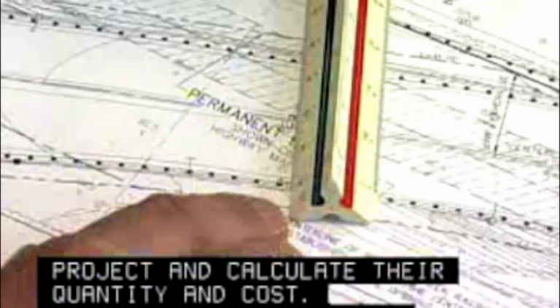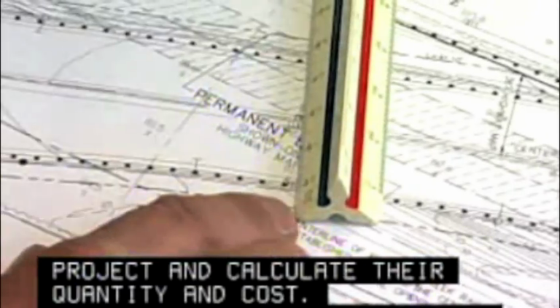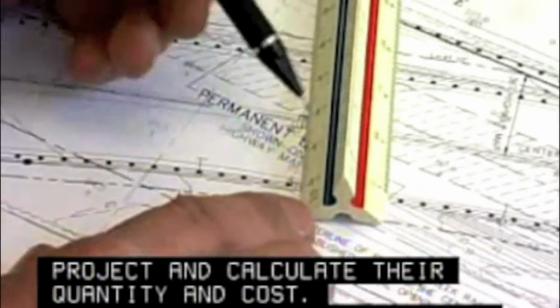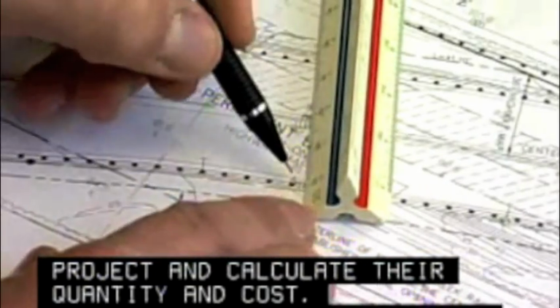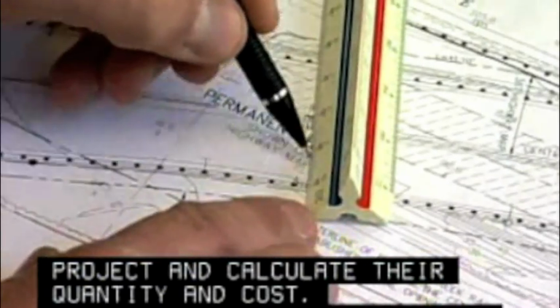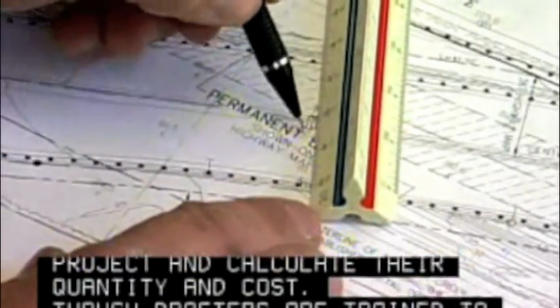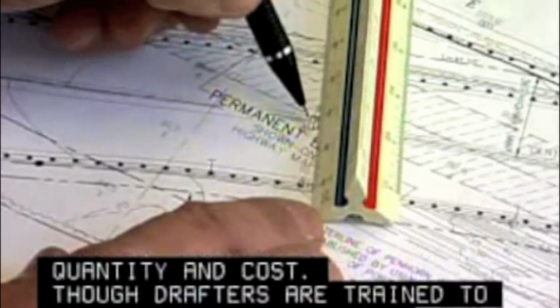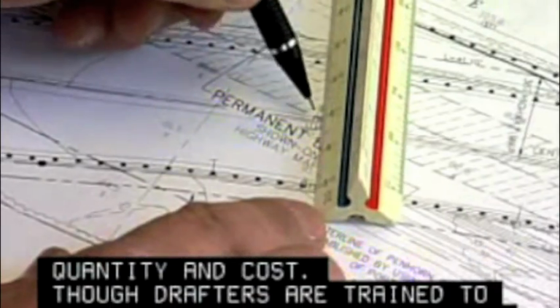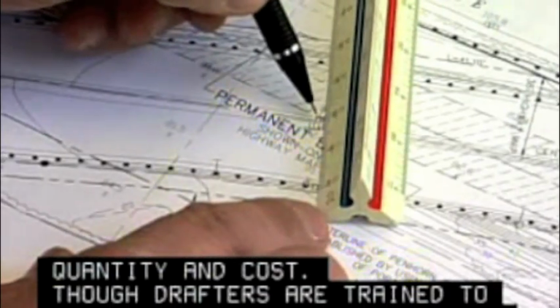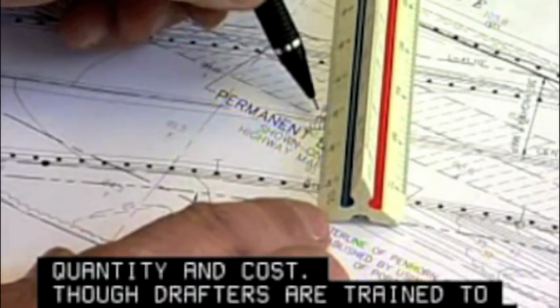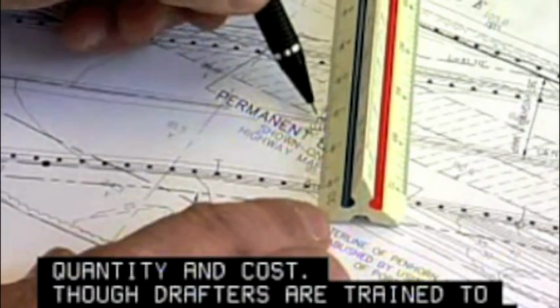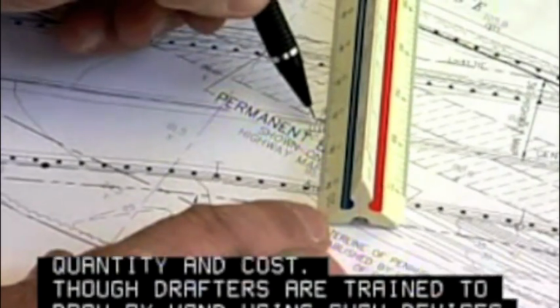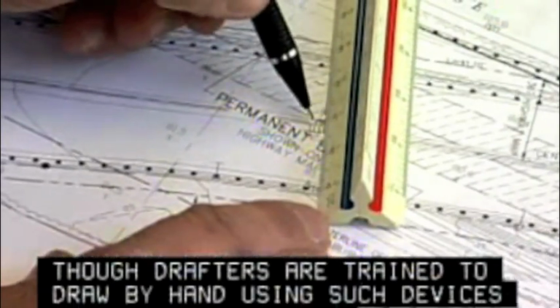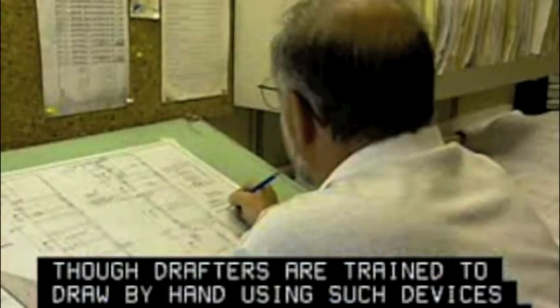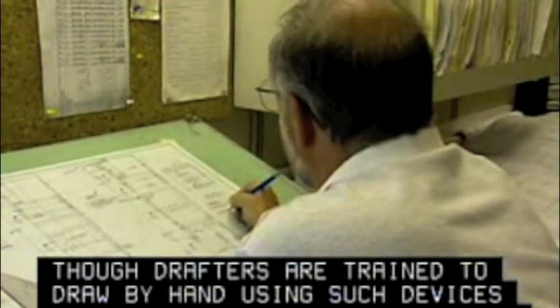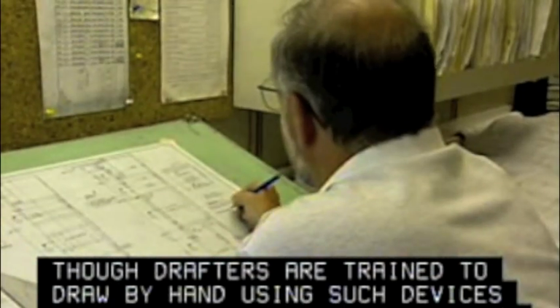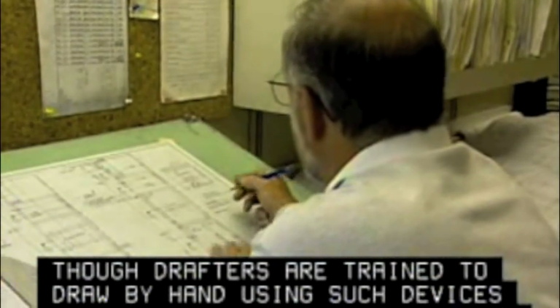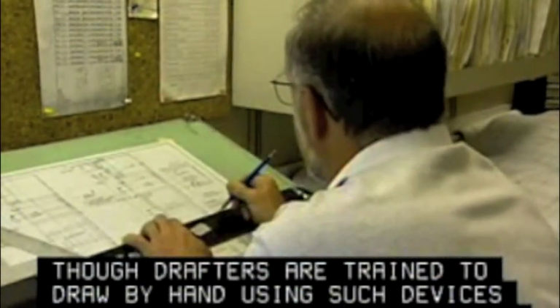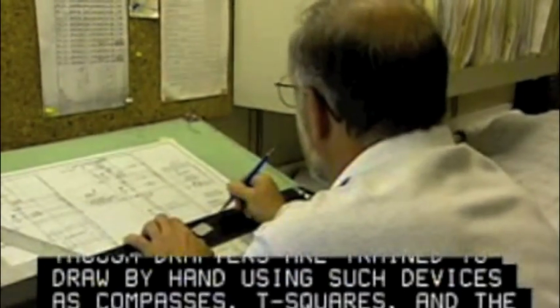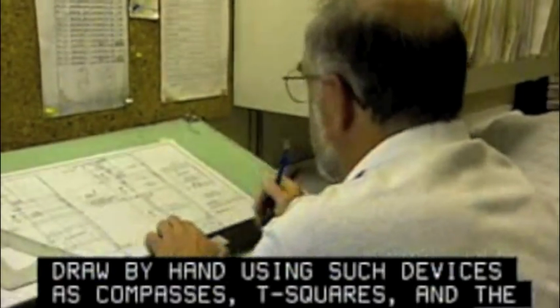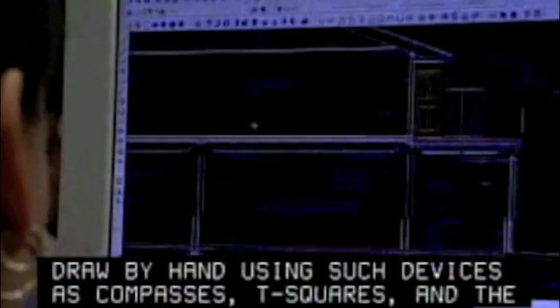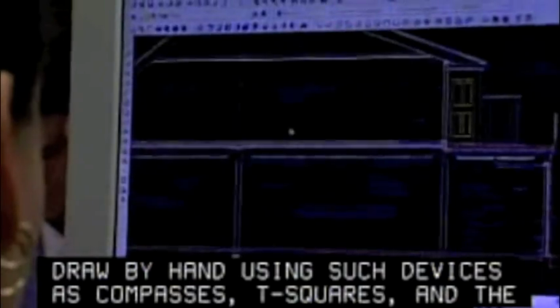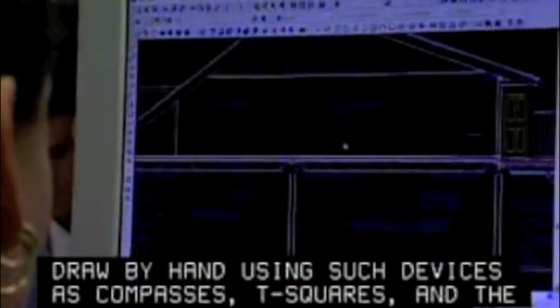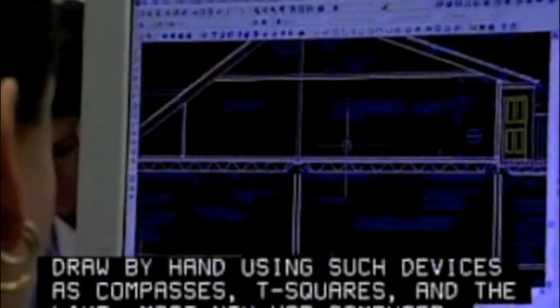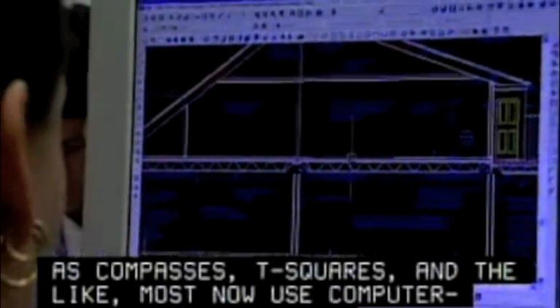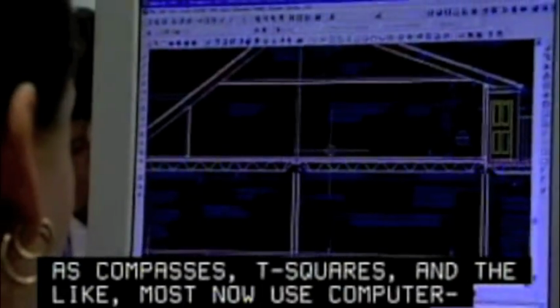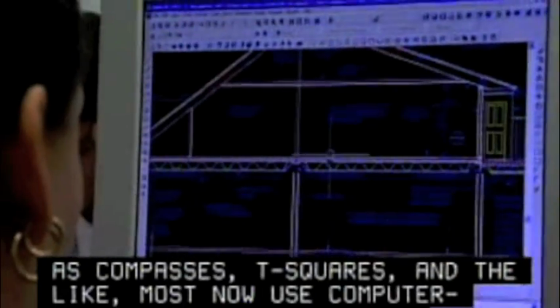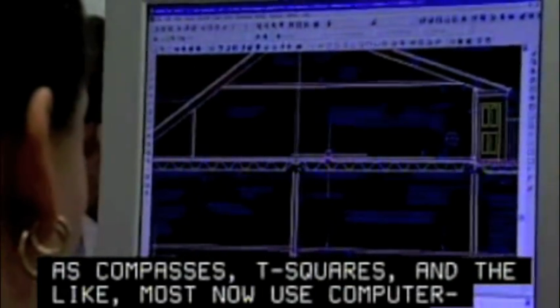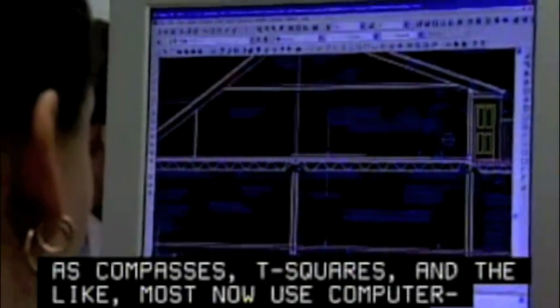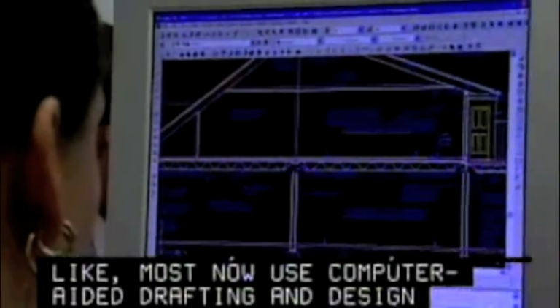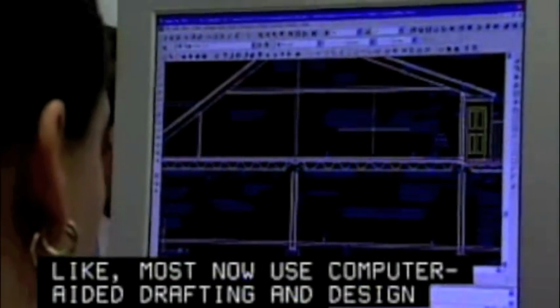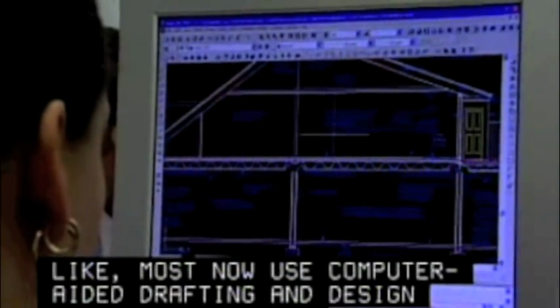Though drafters are trained to draw by hand using such devices as compasses, T-squares and the like, most now use computer-aided drafting and design systems, or CAD.